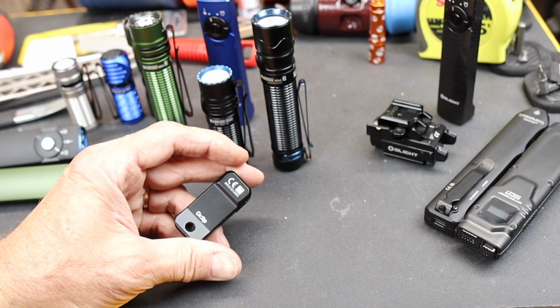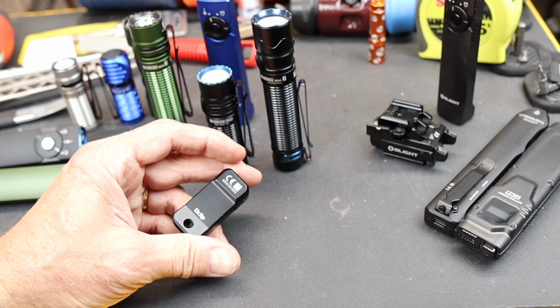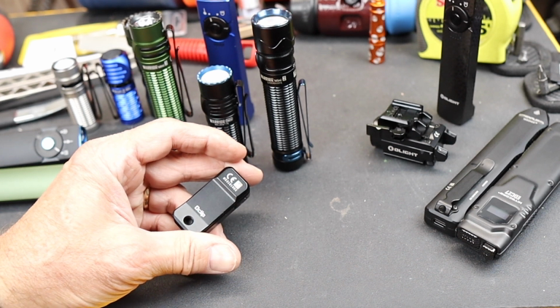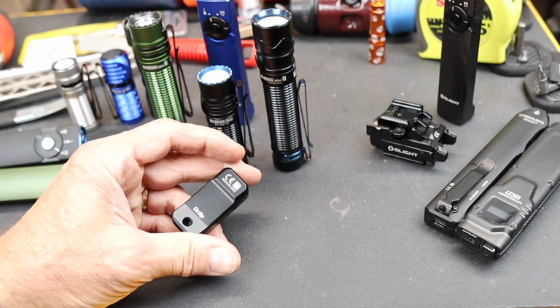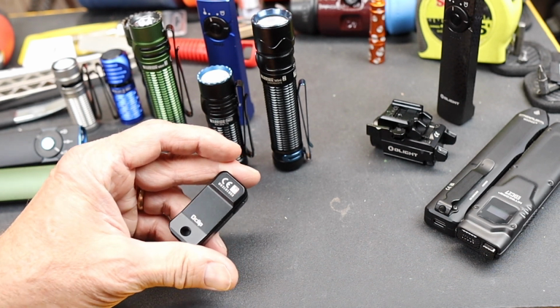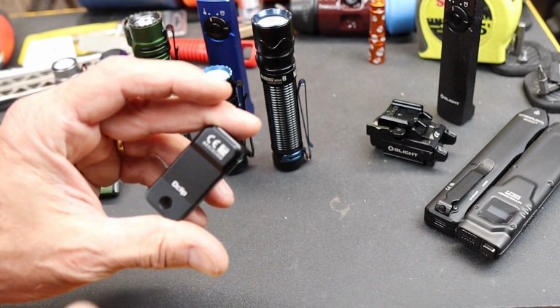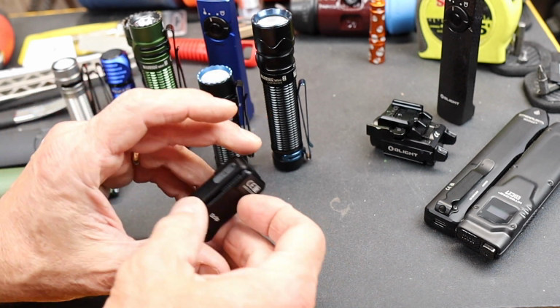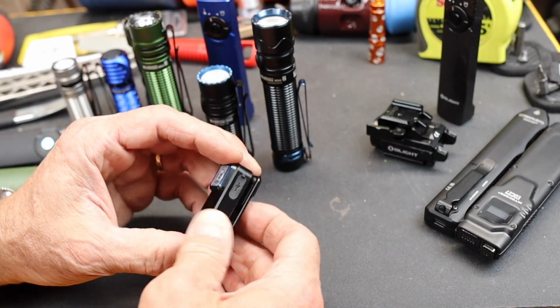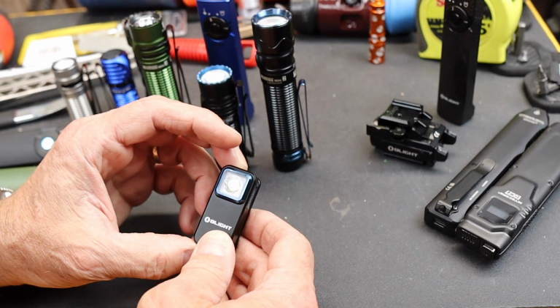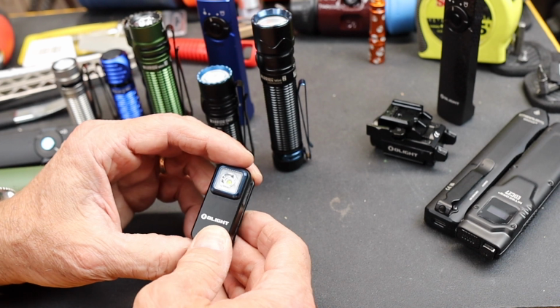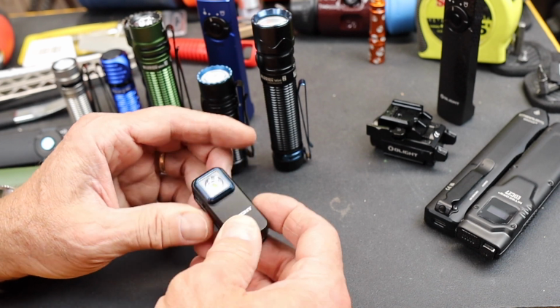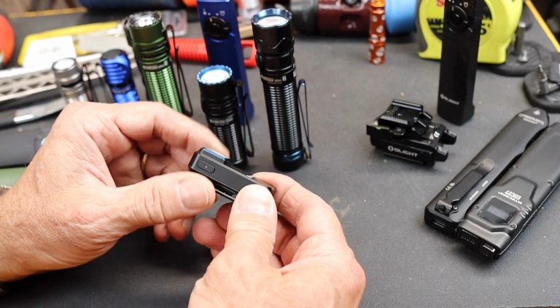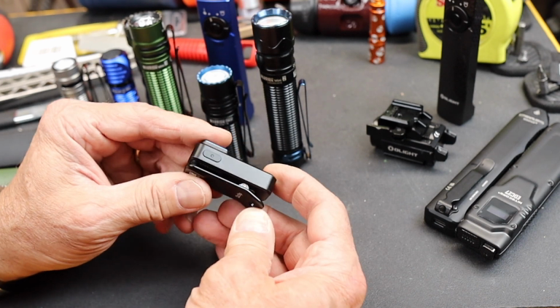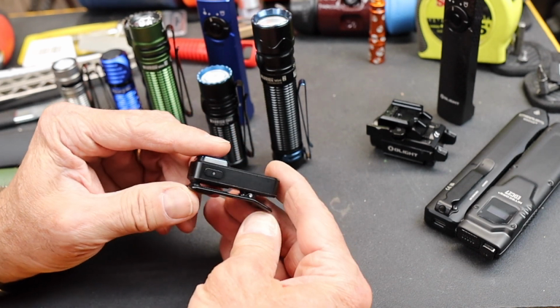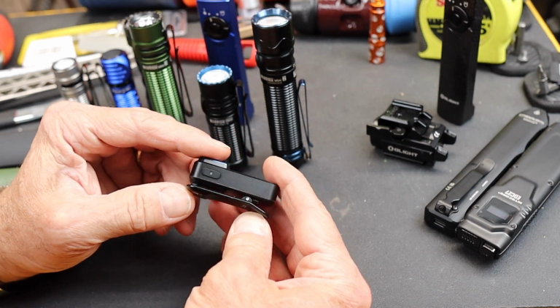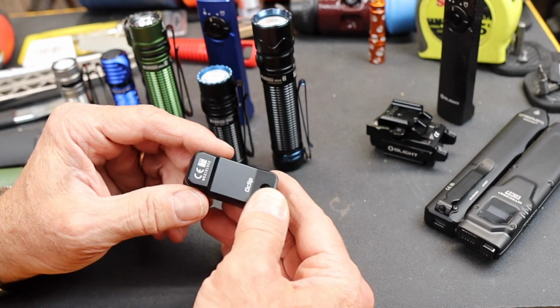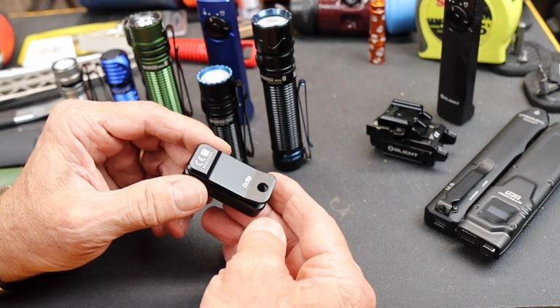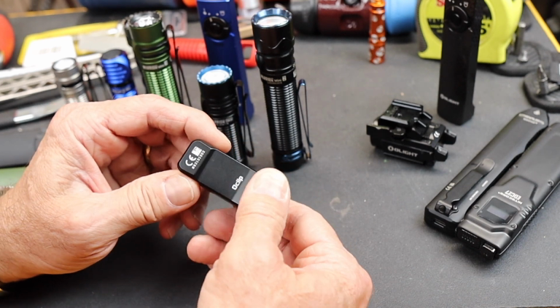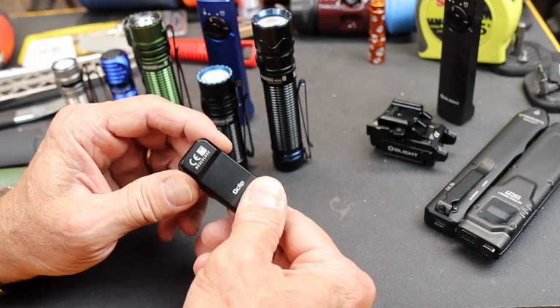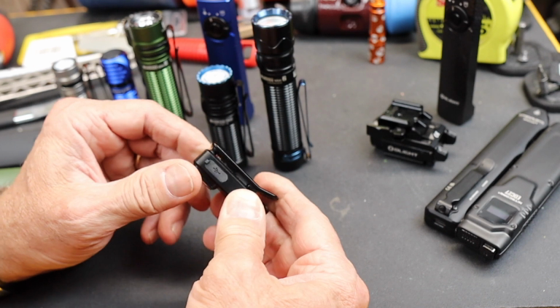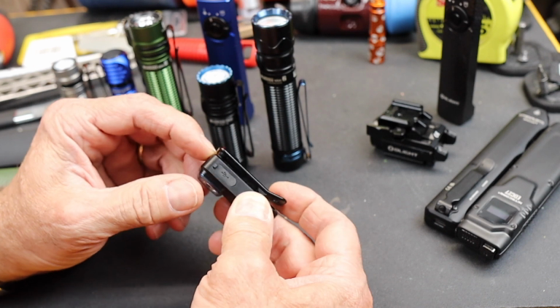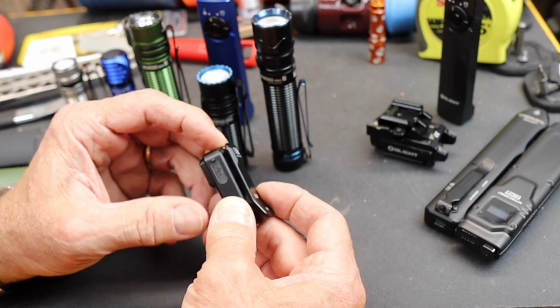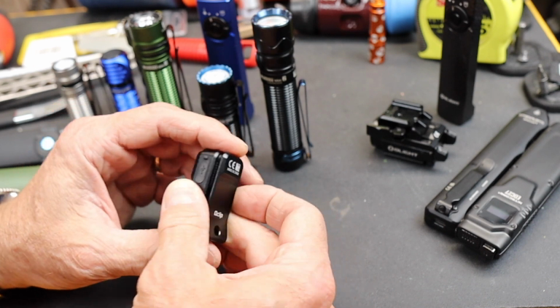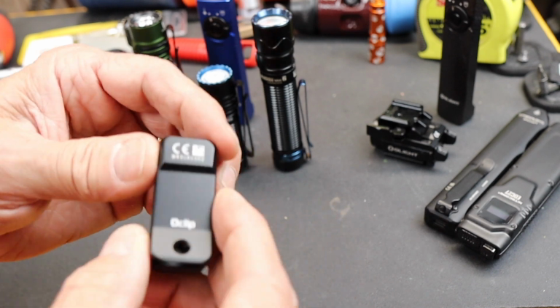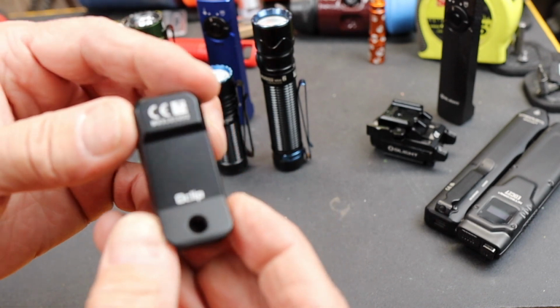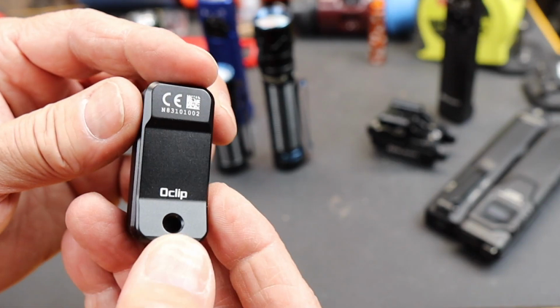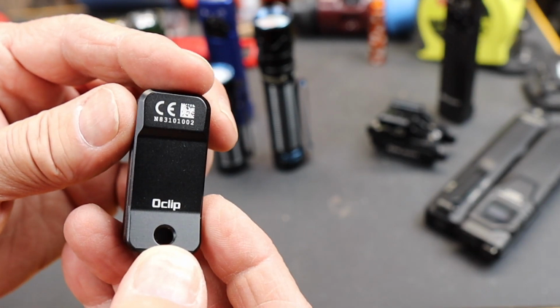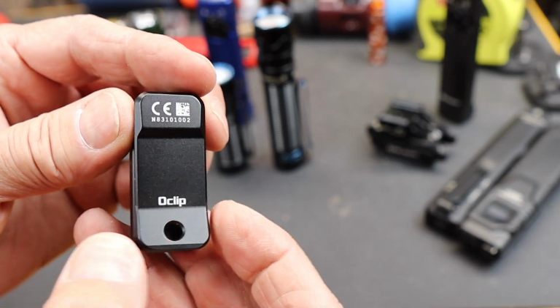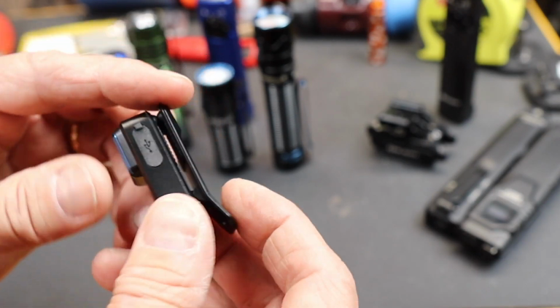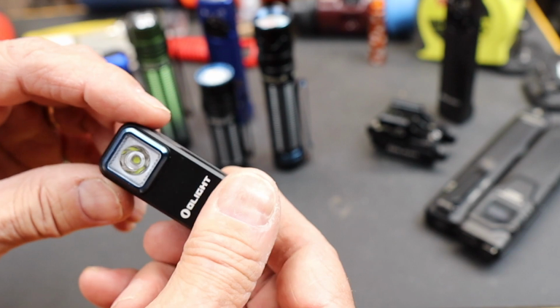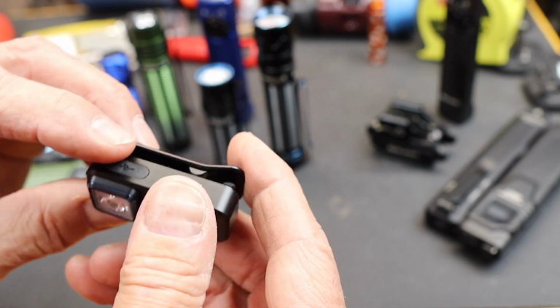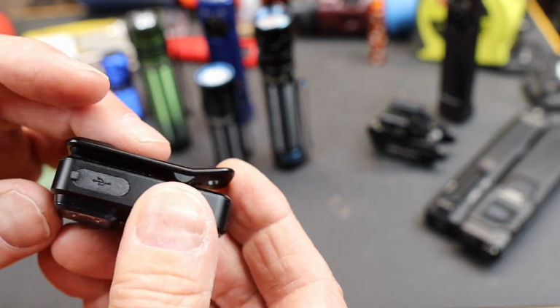Howdy folks, Doc here with LastBestTool. Although Olight has continued to innovate, they've got some products they've had for a little while that I still need to get my hands on and try out. One of them is this O-Clip — a little EDC light.